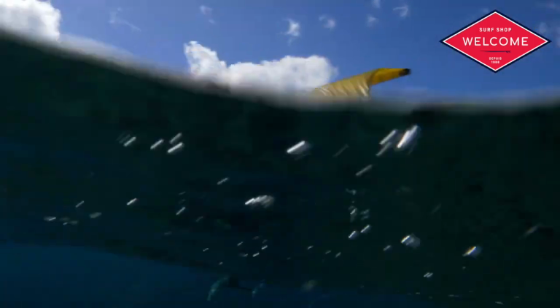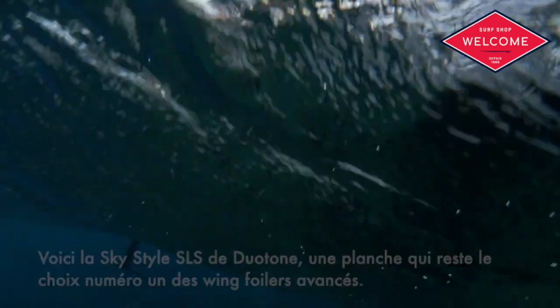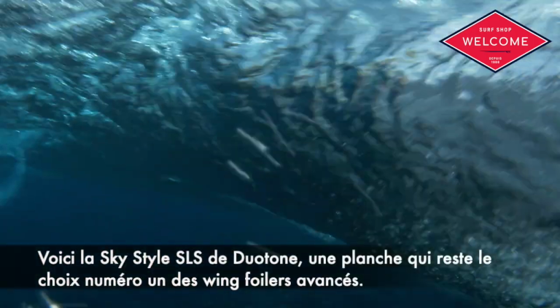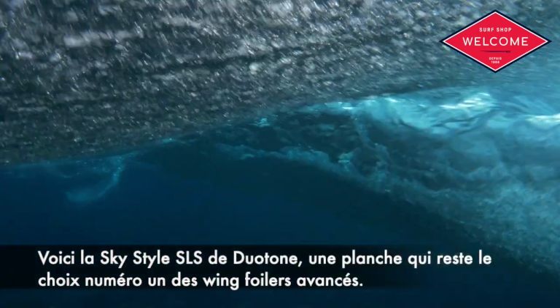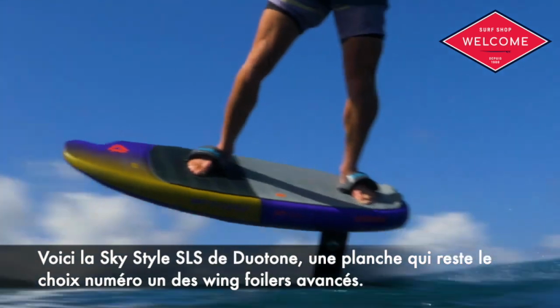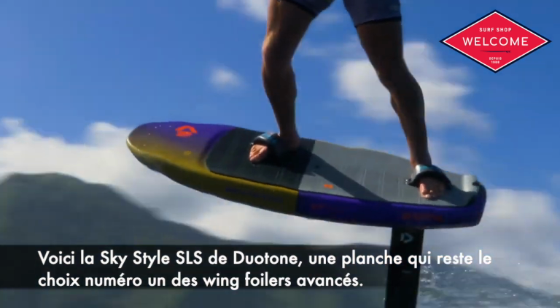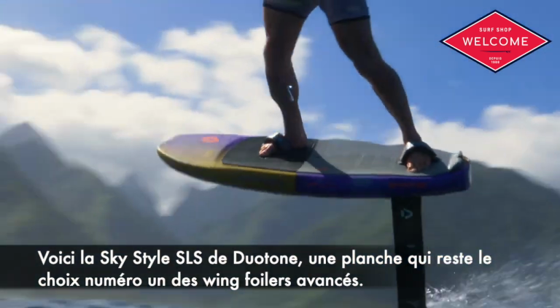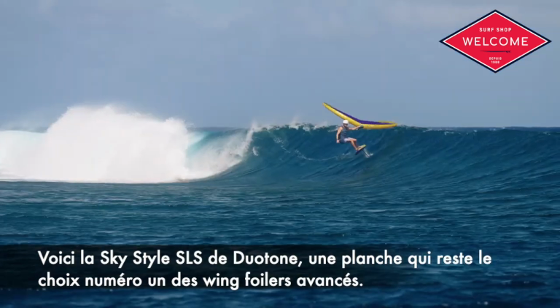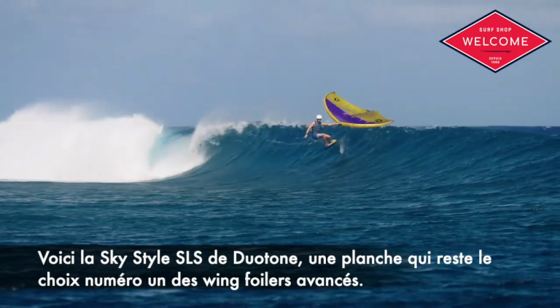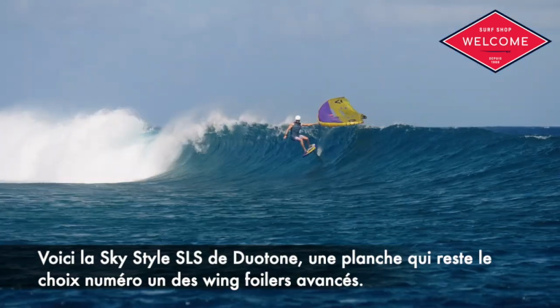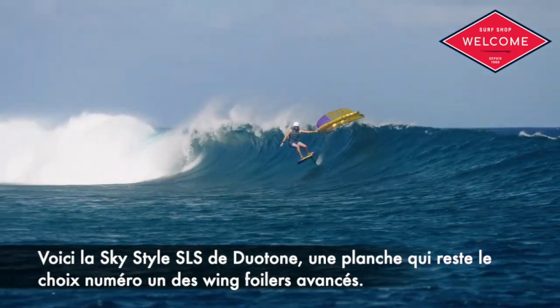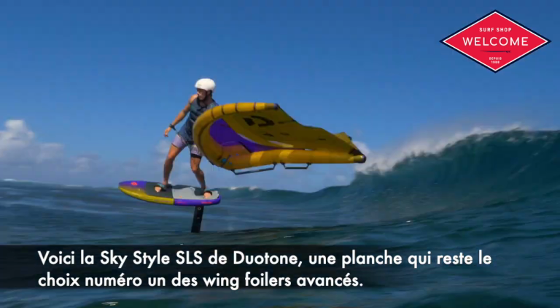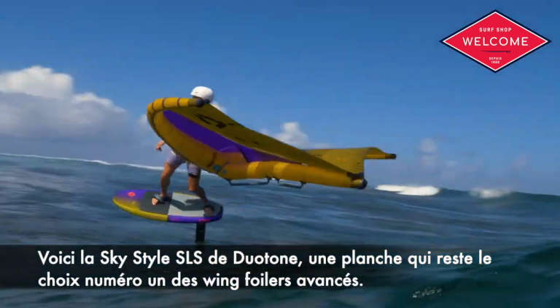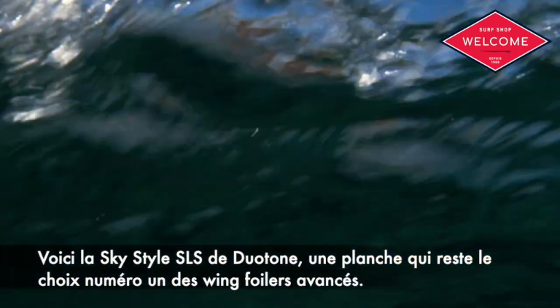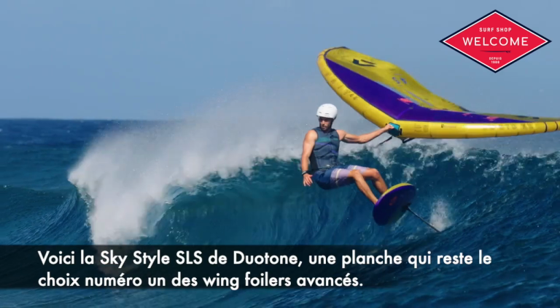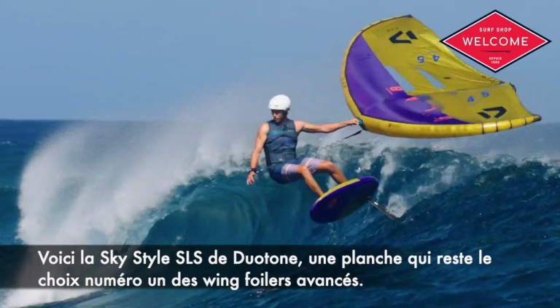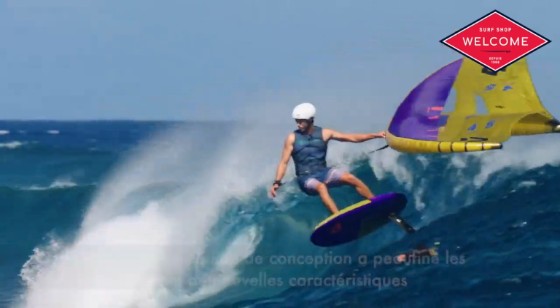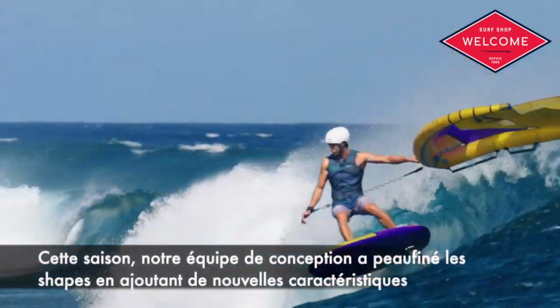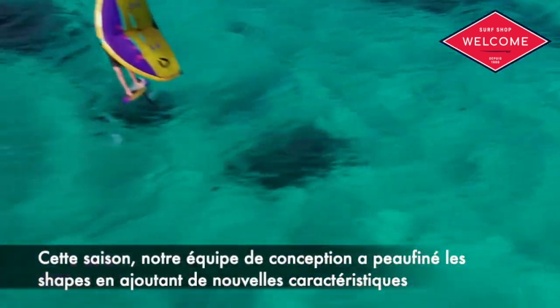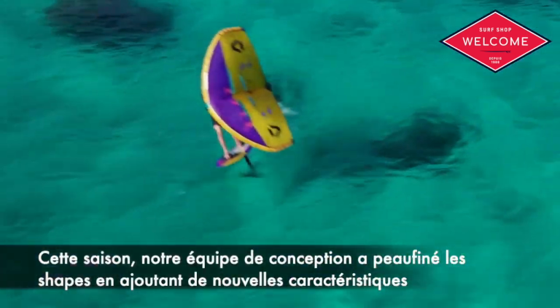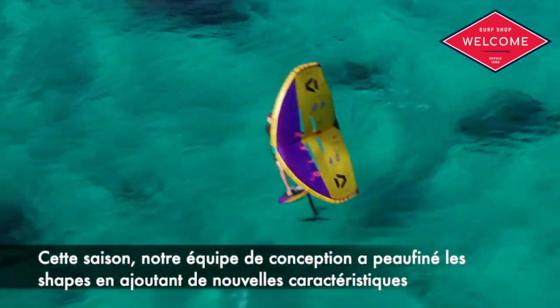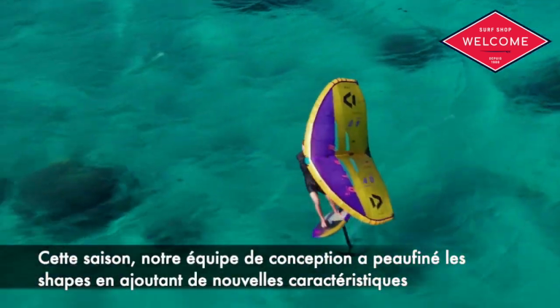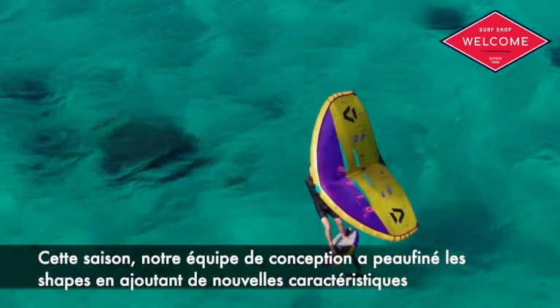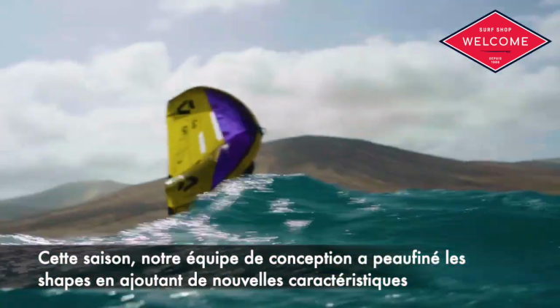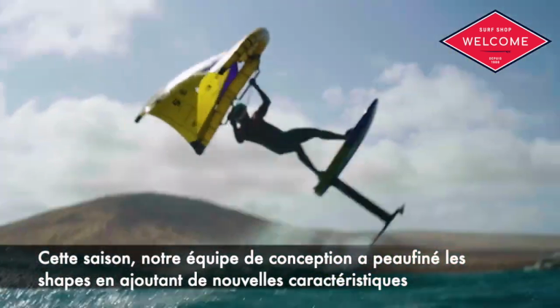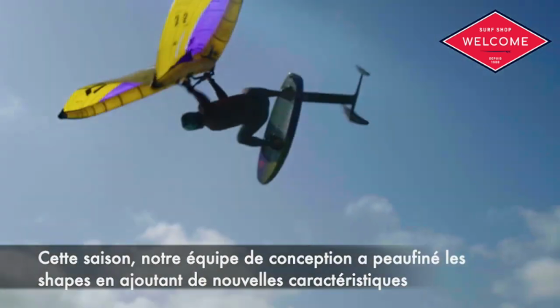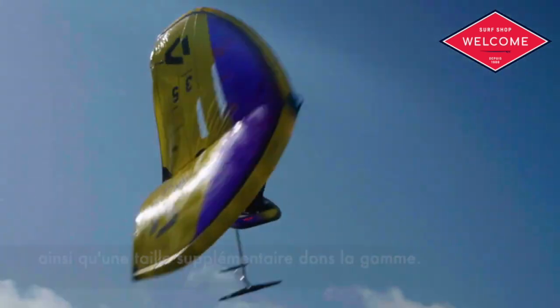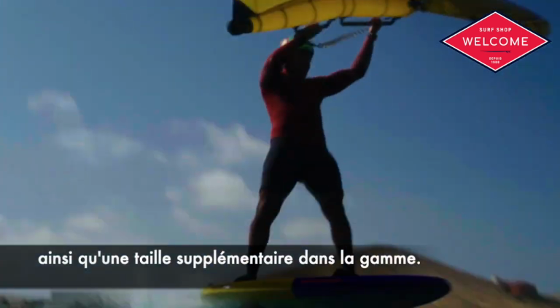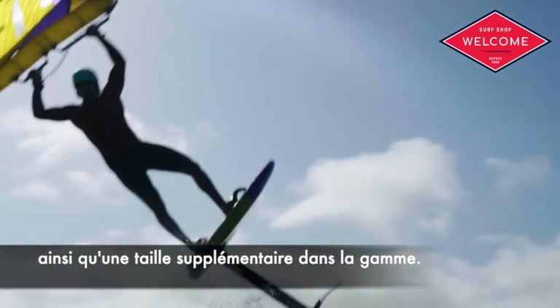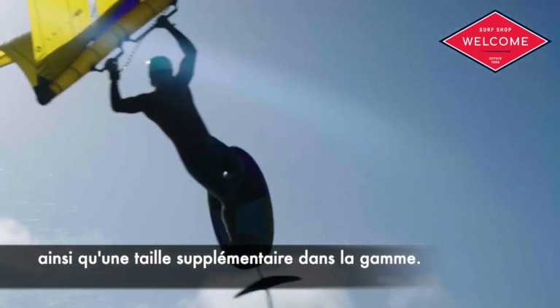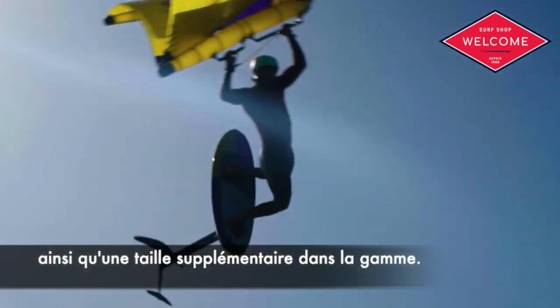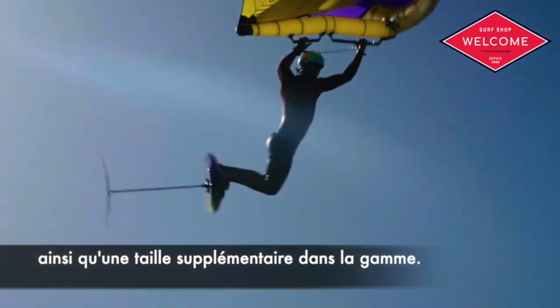Introducing the SkyStyle SLS from Duotone, a board that remains the top choice for progressive wing foilers. For this season, our design team has refined the shapes, added new features, and introduced an additional size to the range.